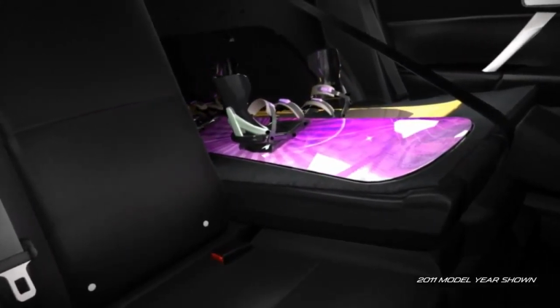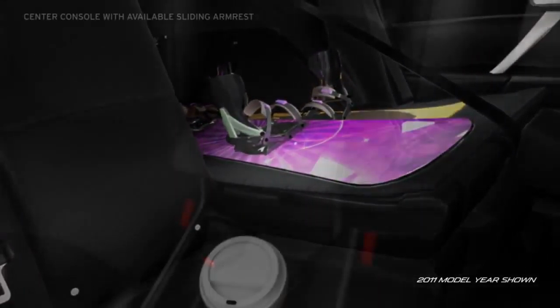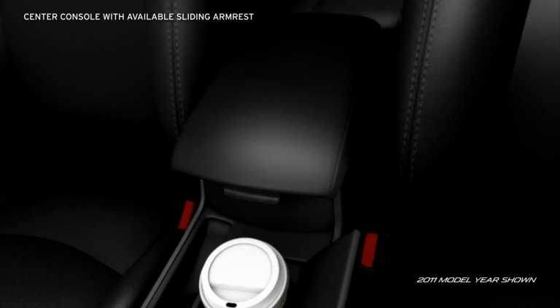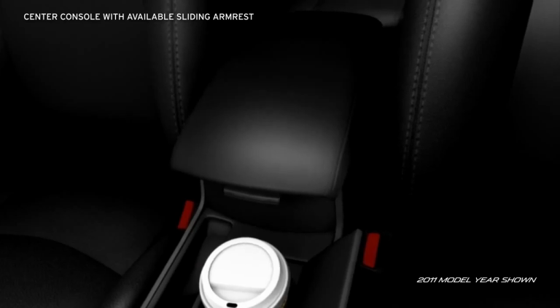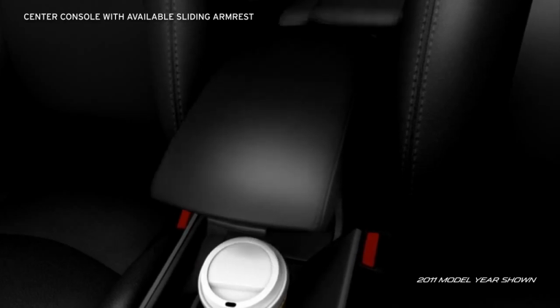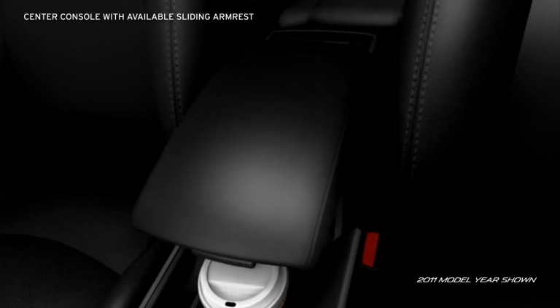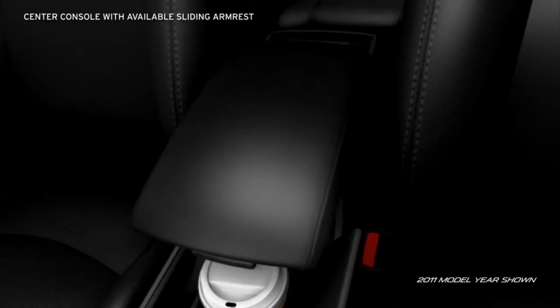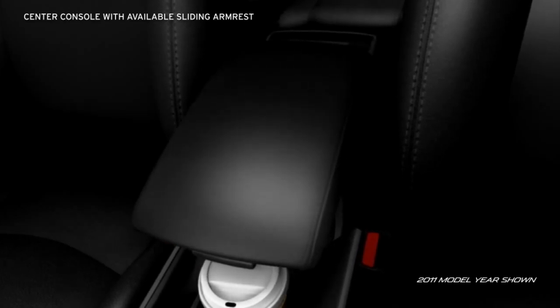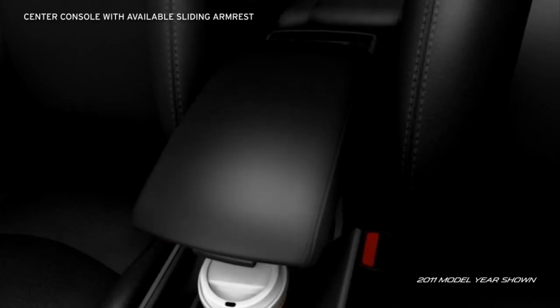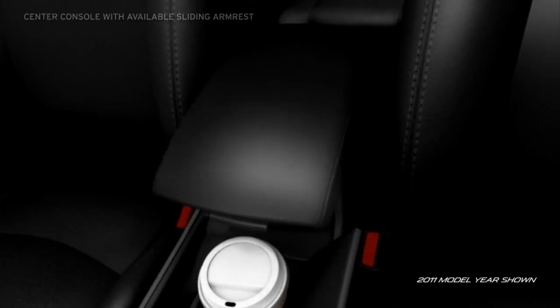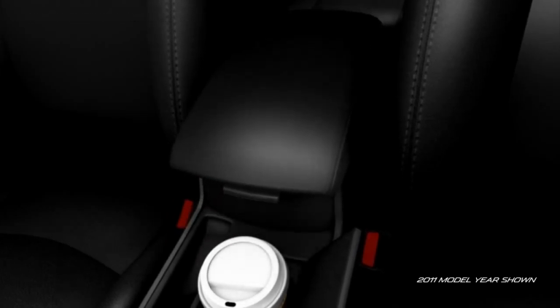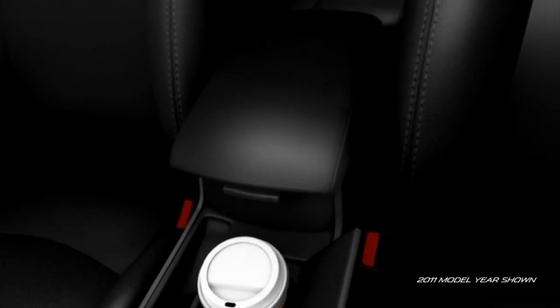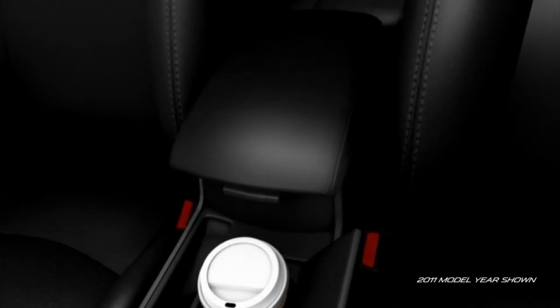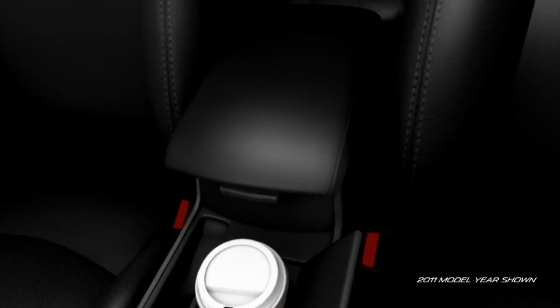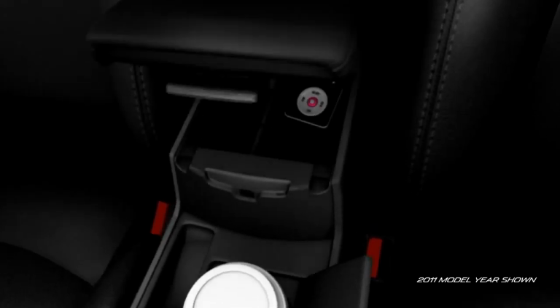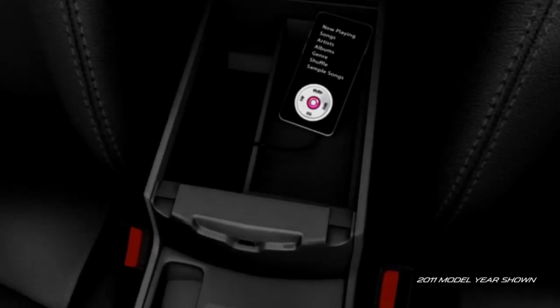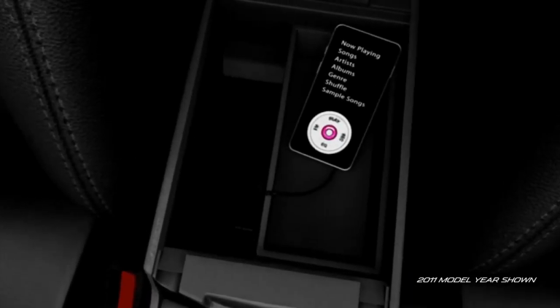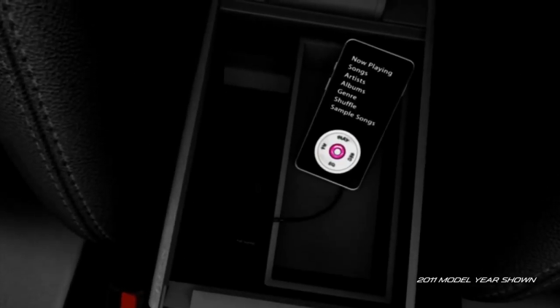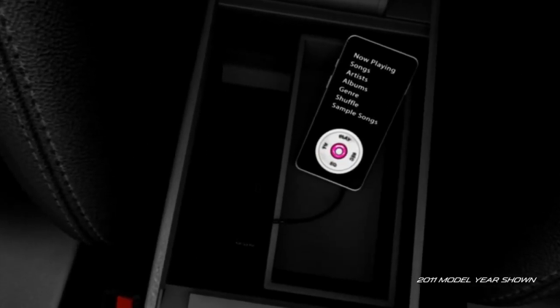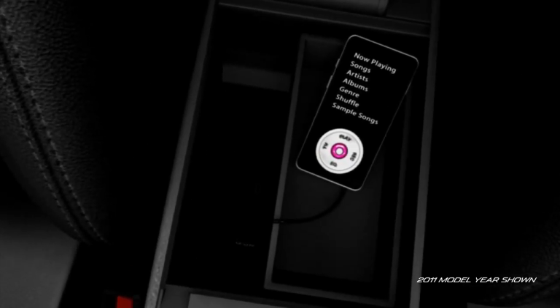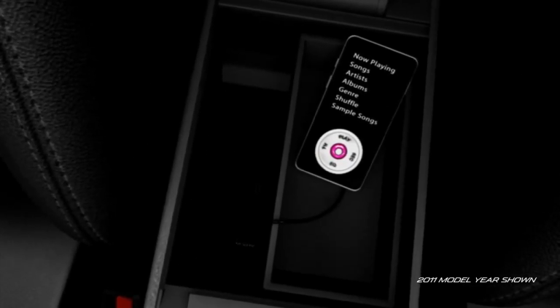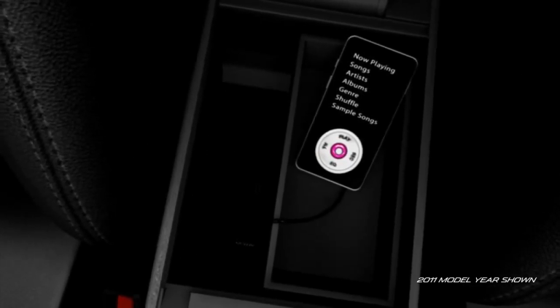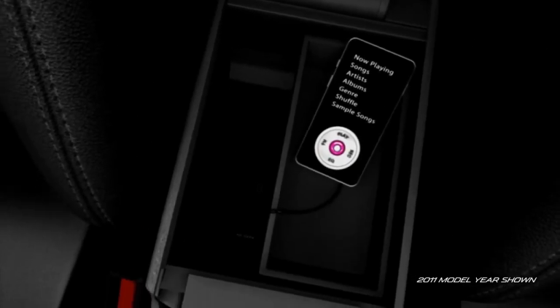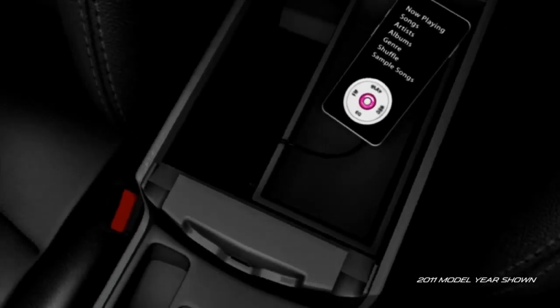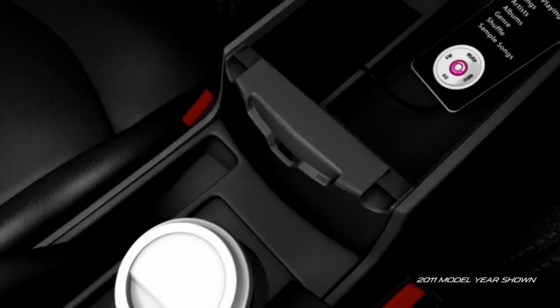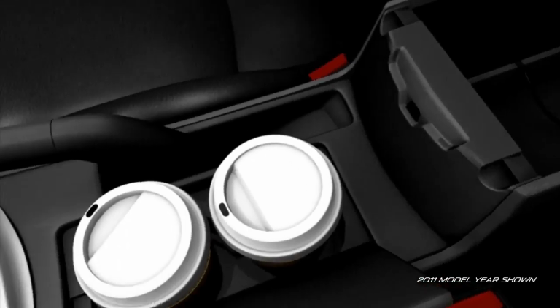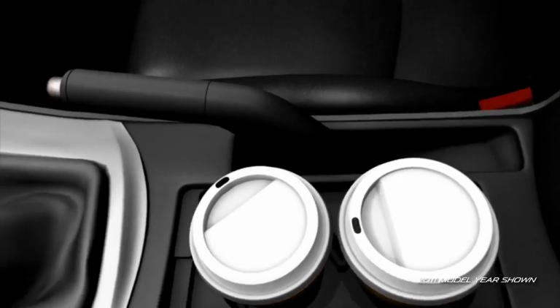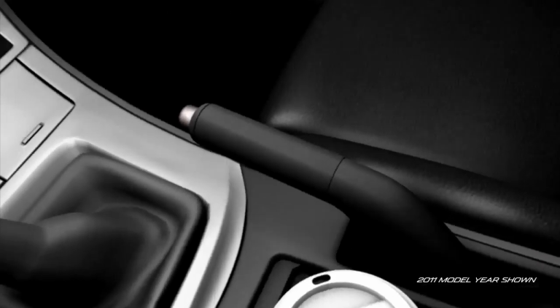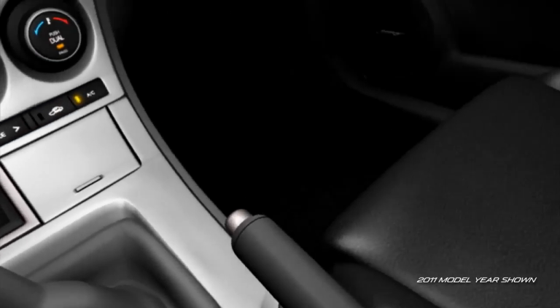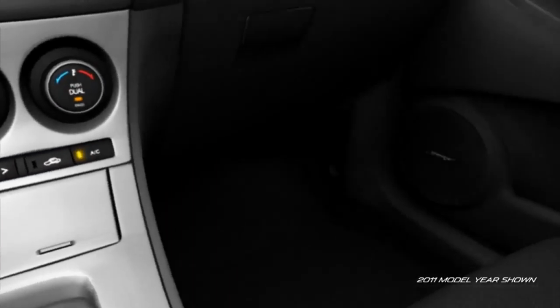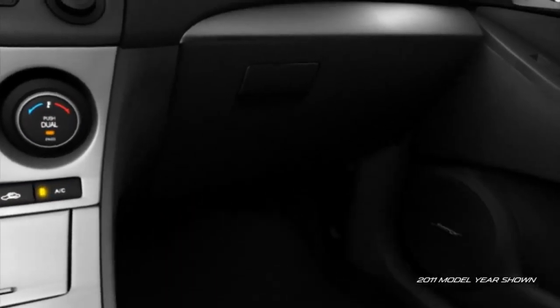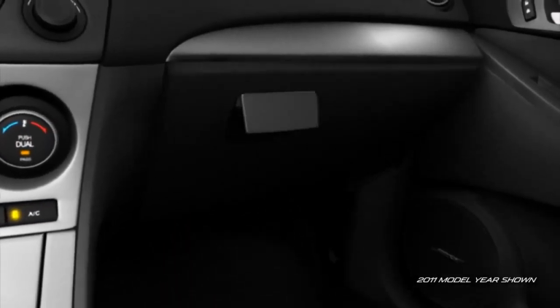The front center console has a sliding armrest on the S trim to customize your comfort. Plus, lots of storage space for those little things that can be hard to find. And there's room for almost anything in the oversized glove compartment.